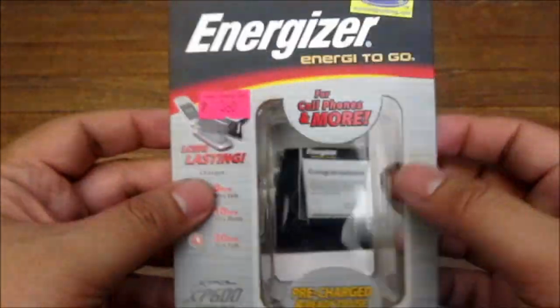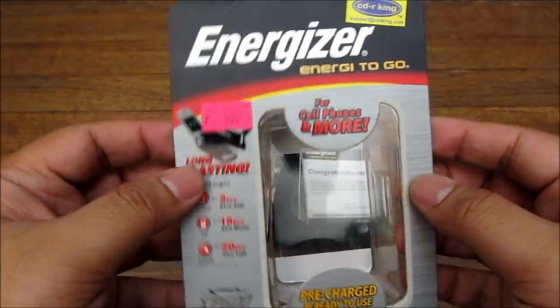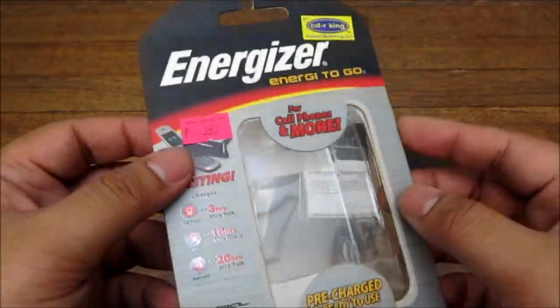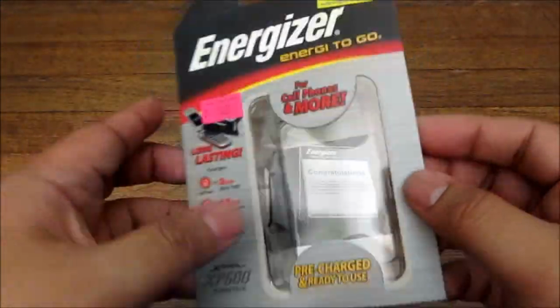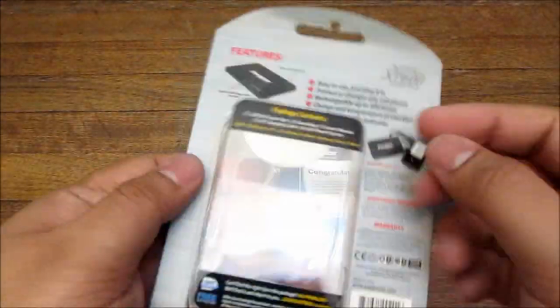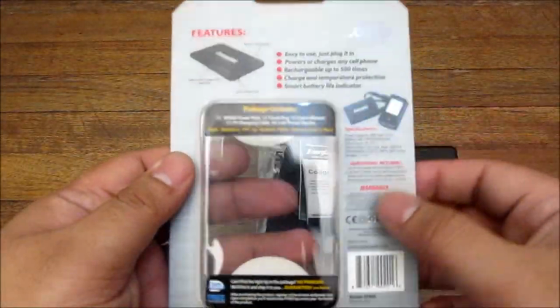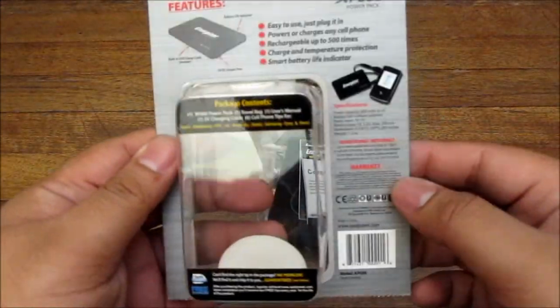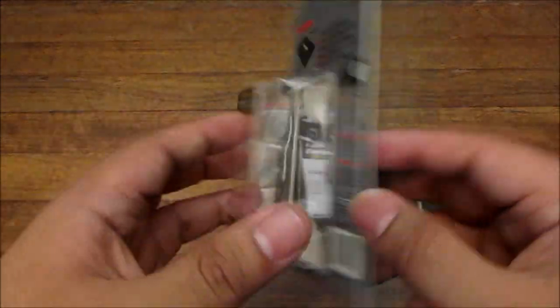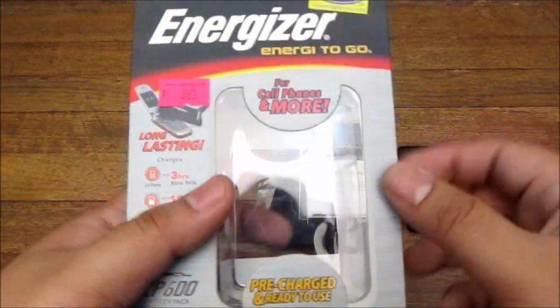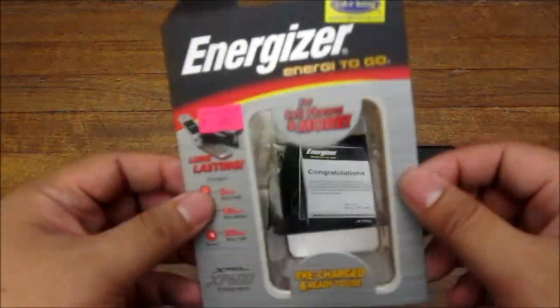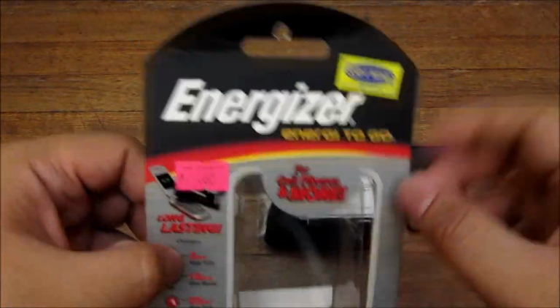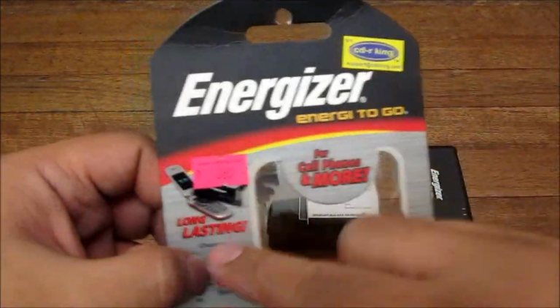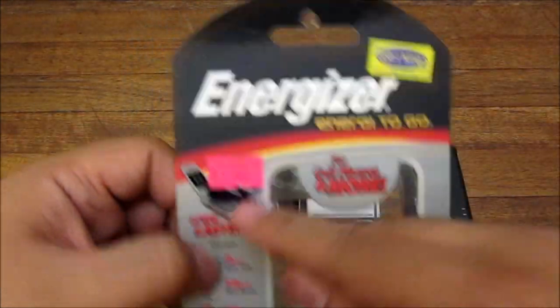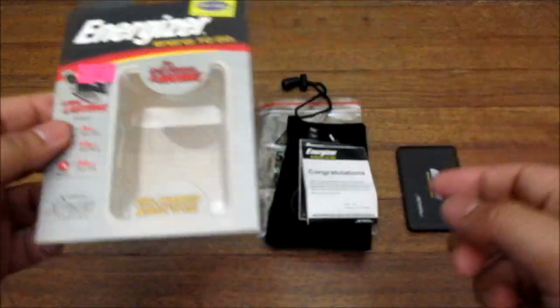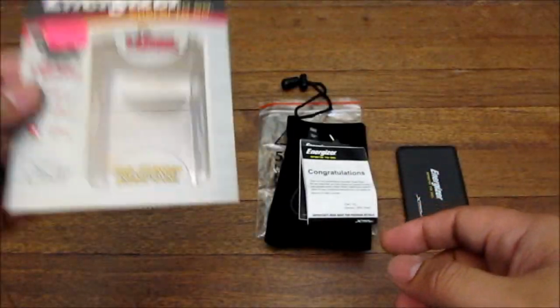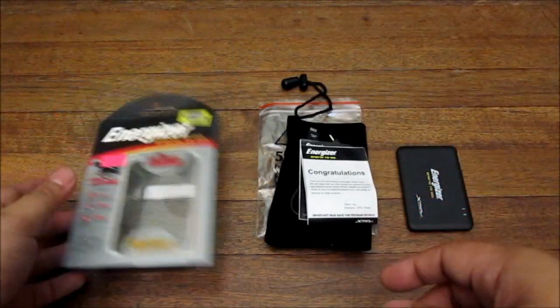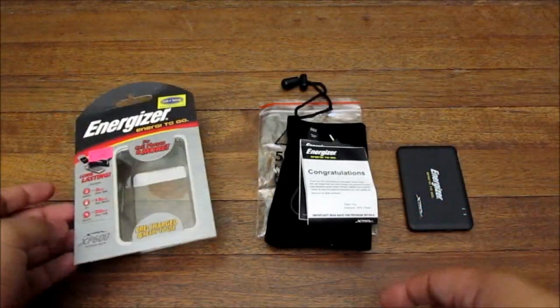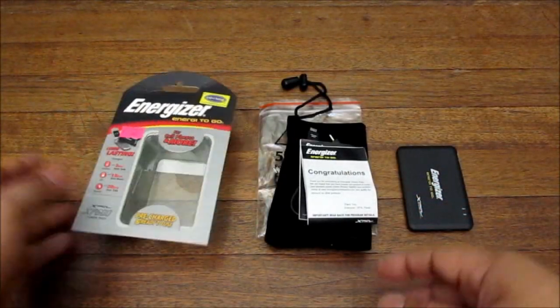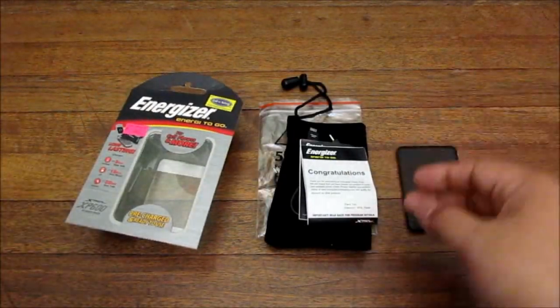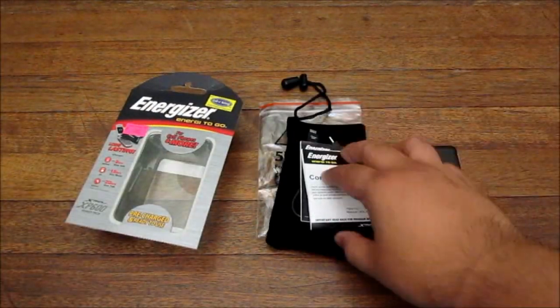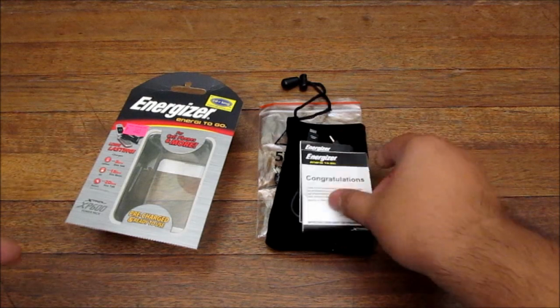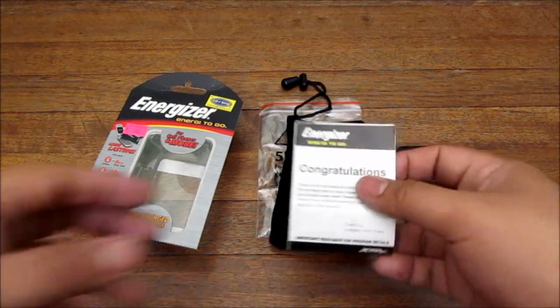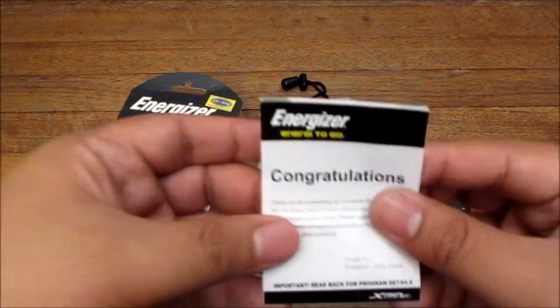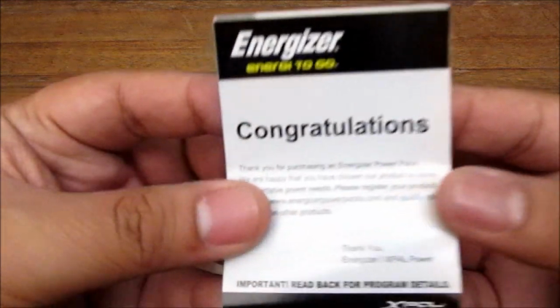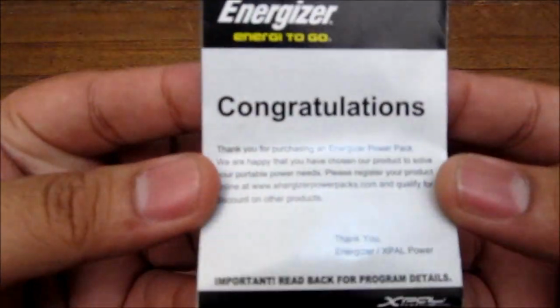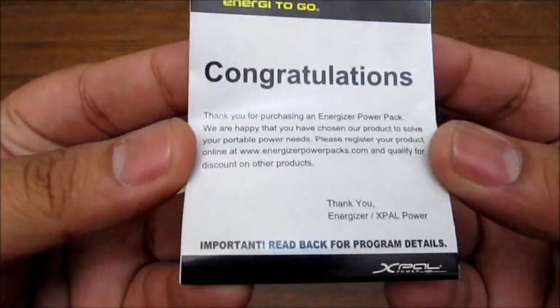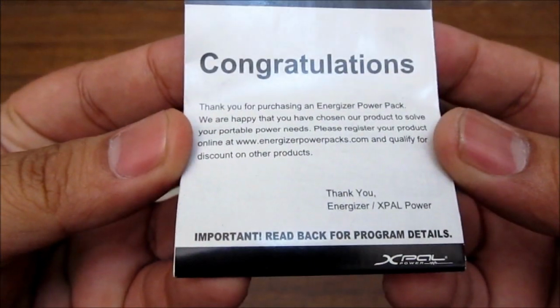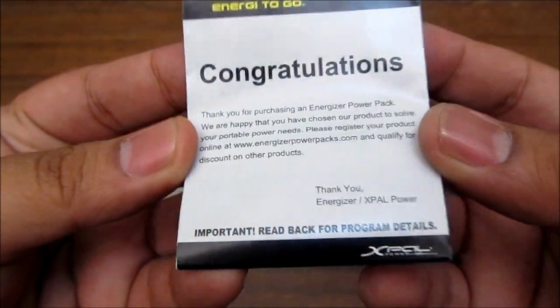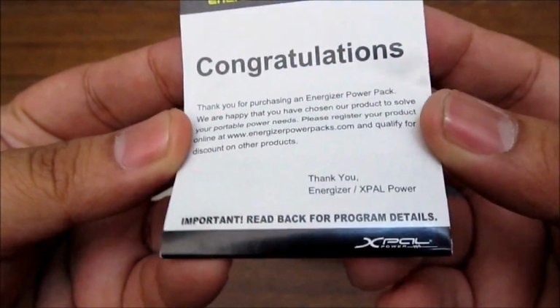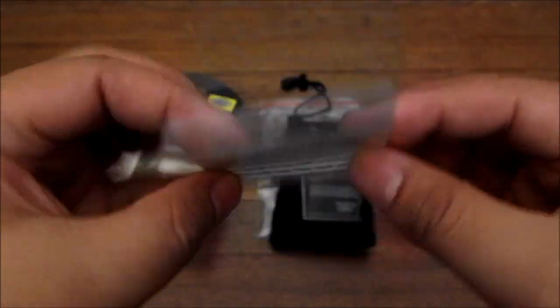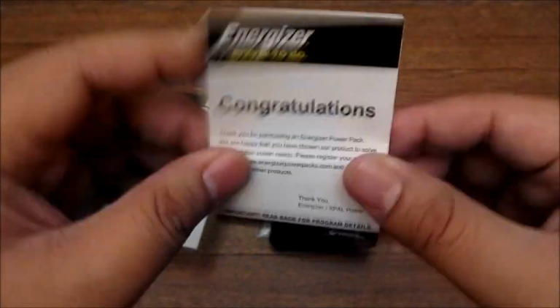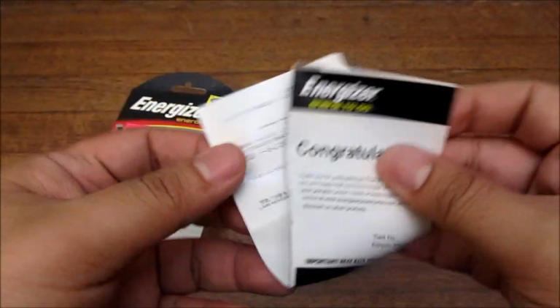I bought it for 380 pesos from CDR King. I bet you could still get this from other places, but yeah, CDR King, 380 bucks — that's pretty good.